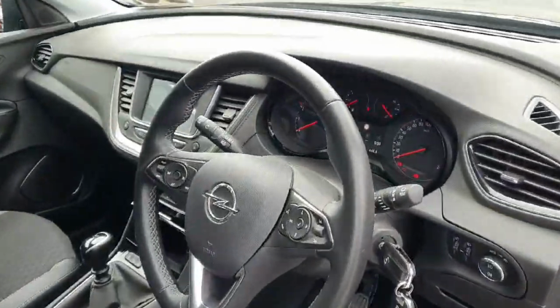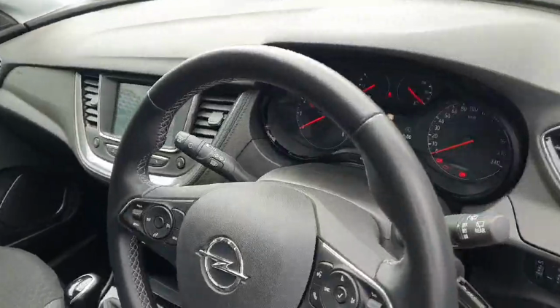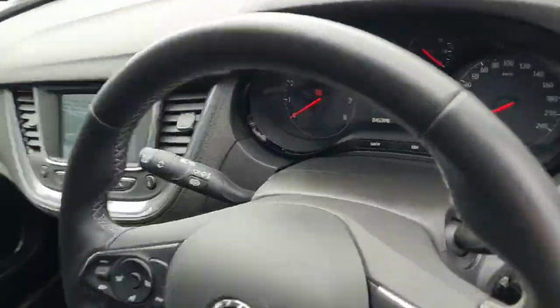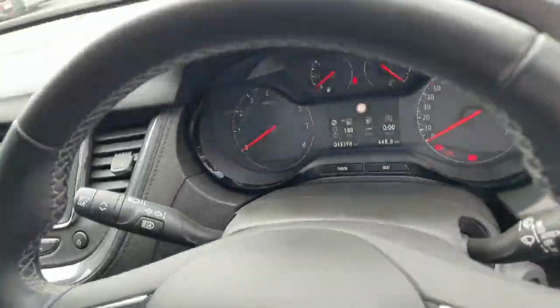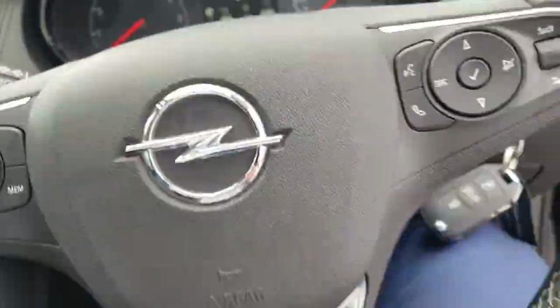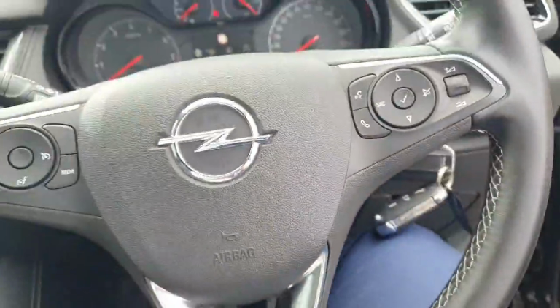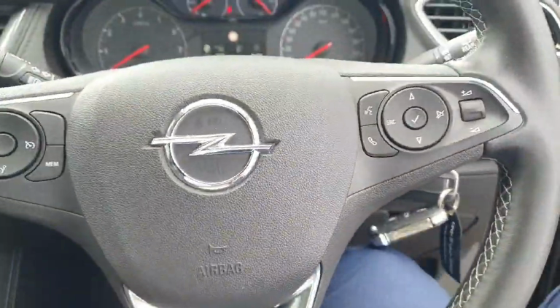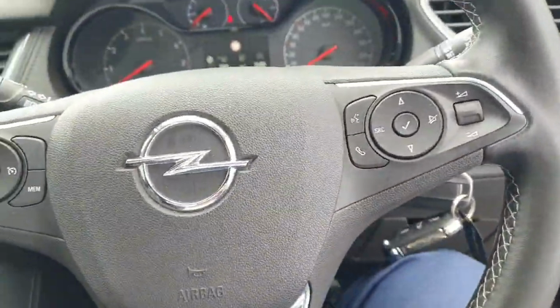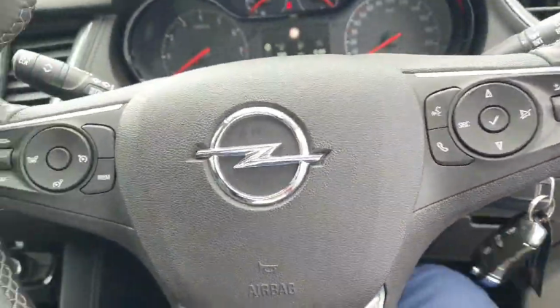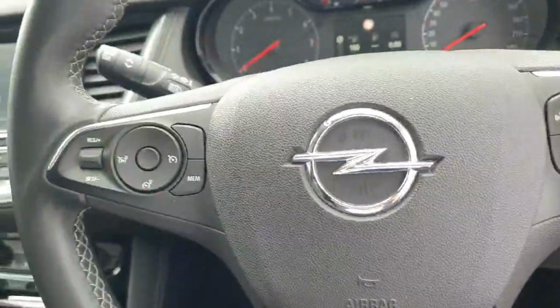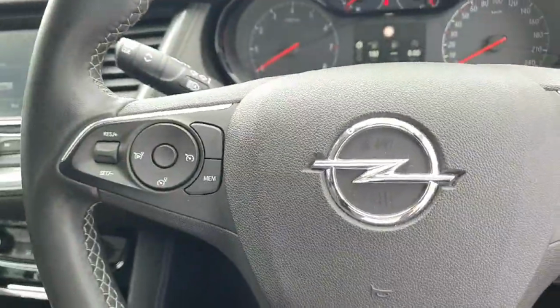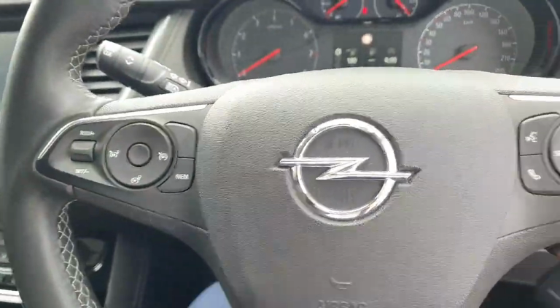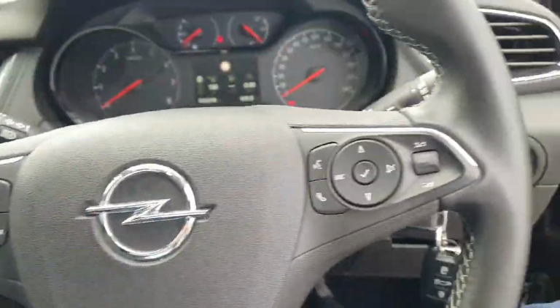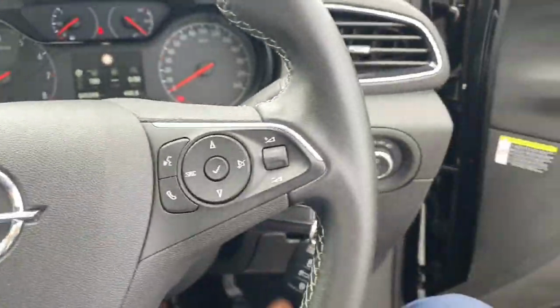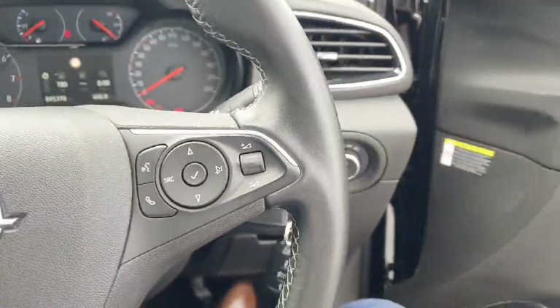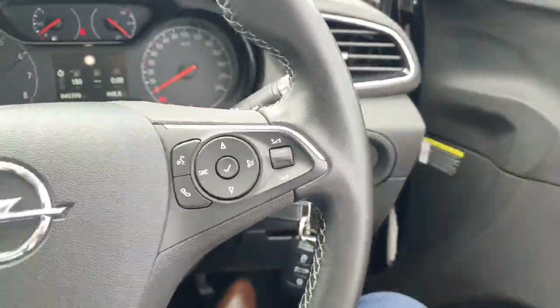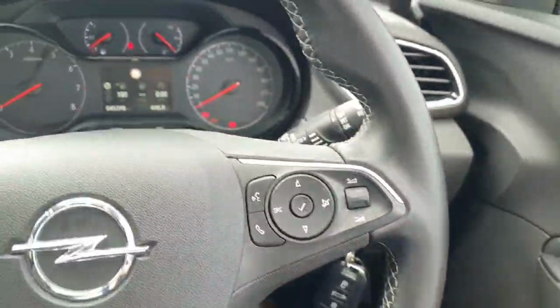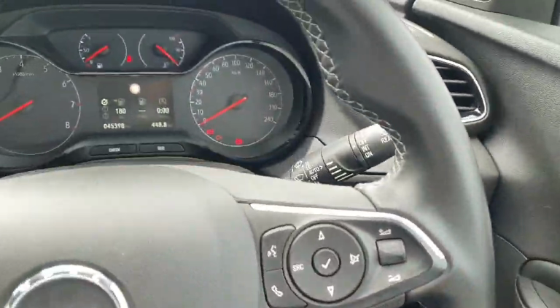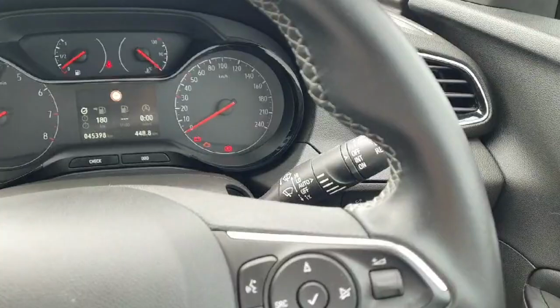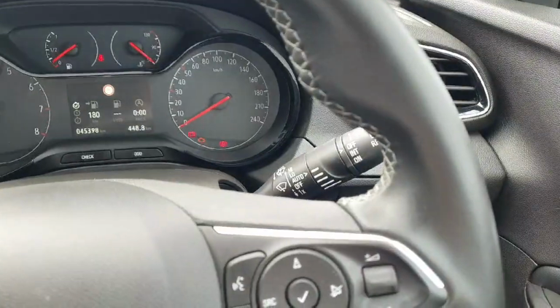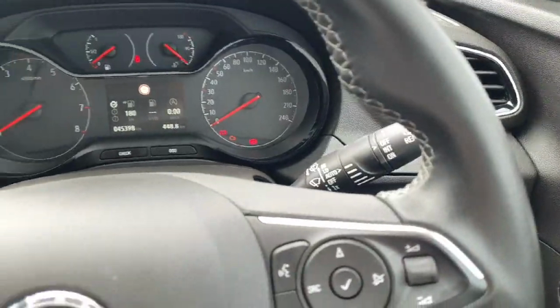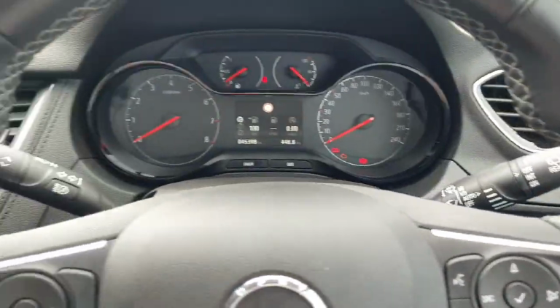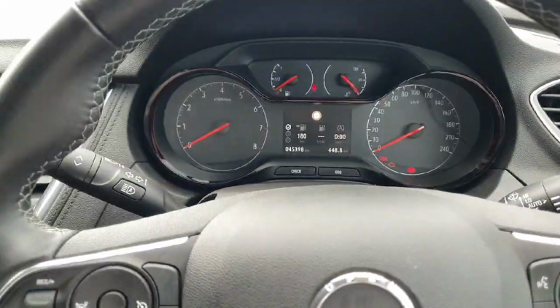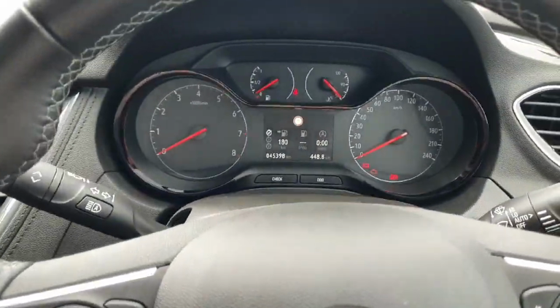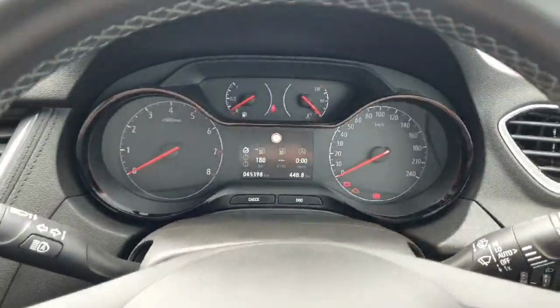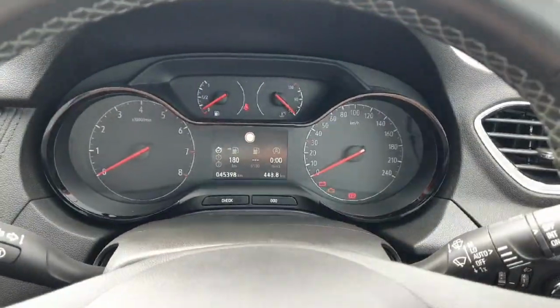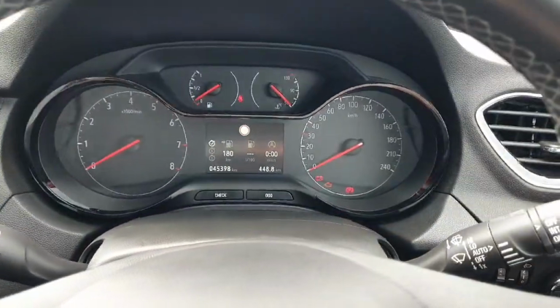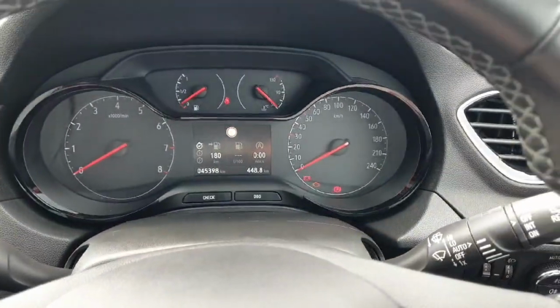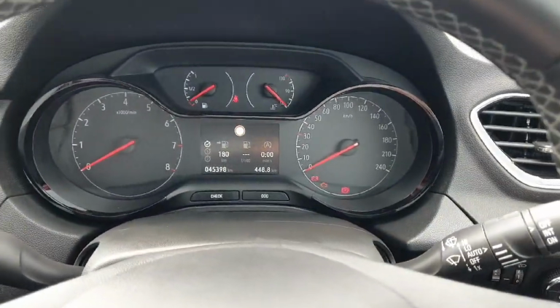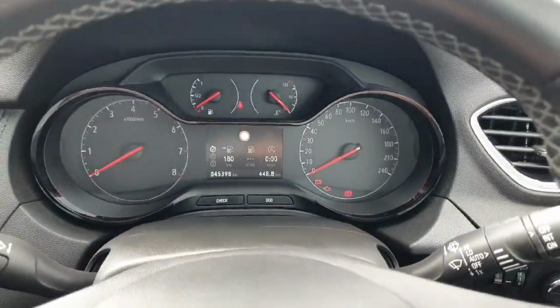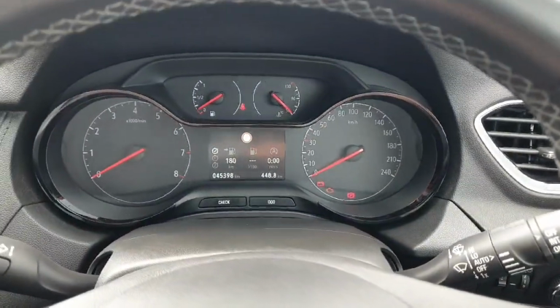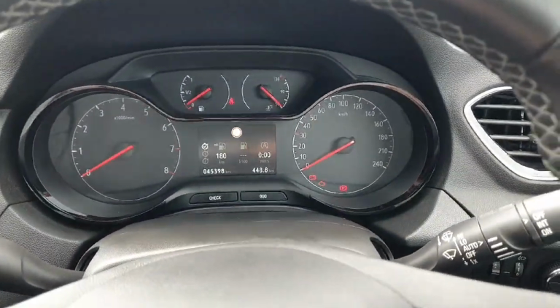Sitting in, there's a leather multifunction steering wheel, you've got cruise control, Bluetooth, automatic lights and wipers, and there's only 45,000 kilometres on the clock.